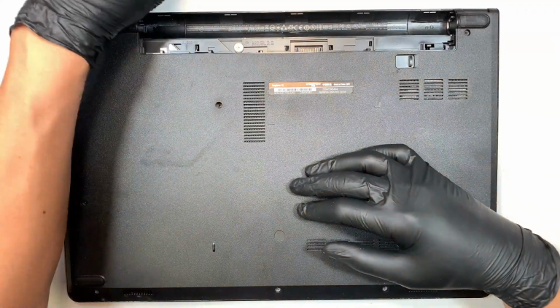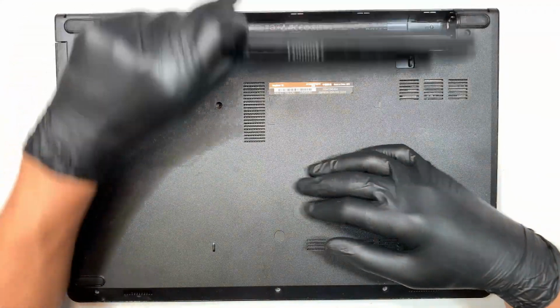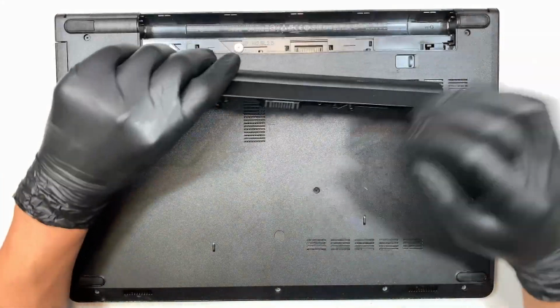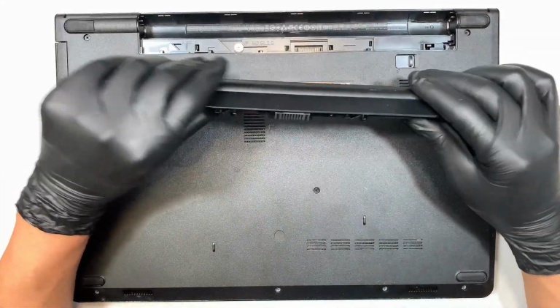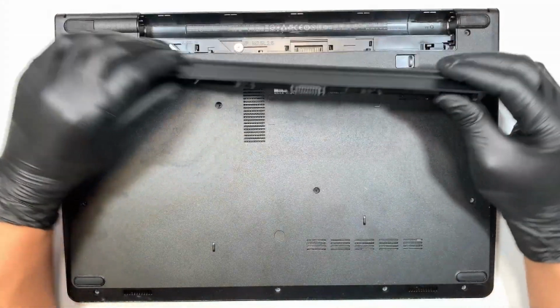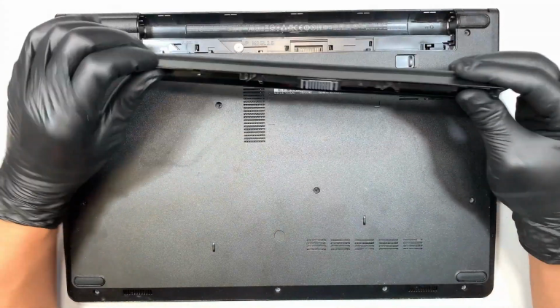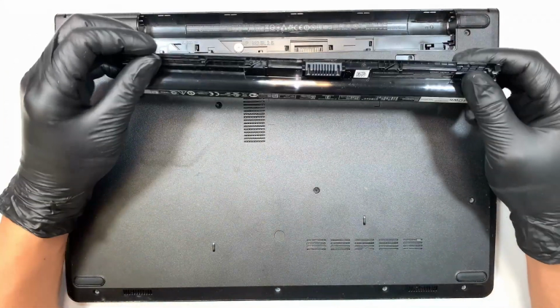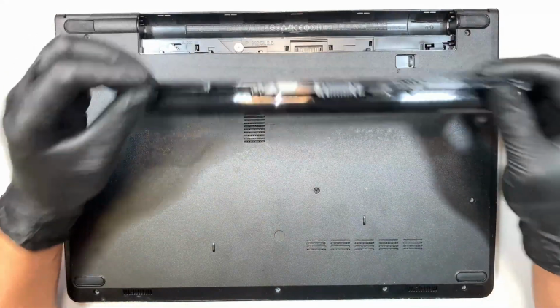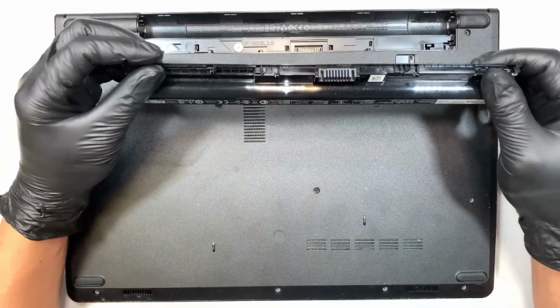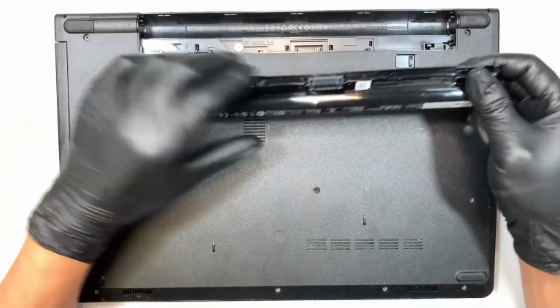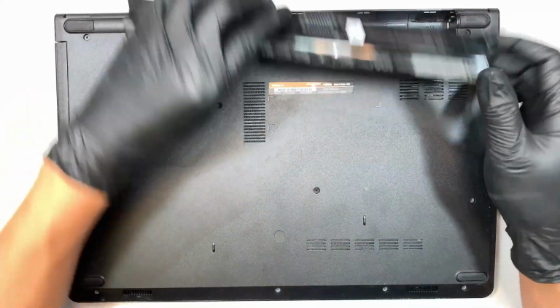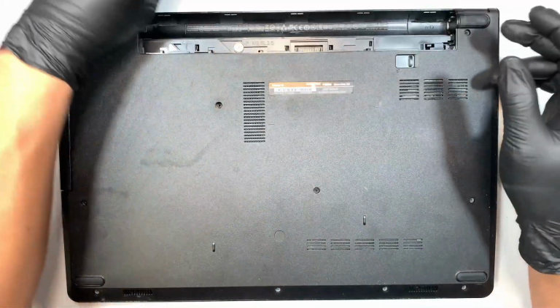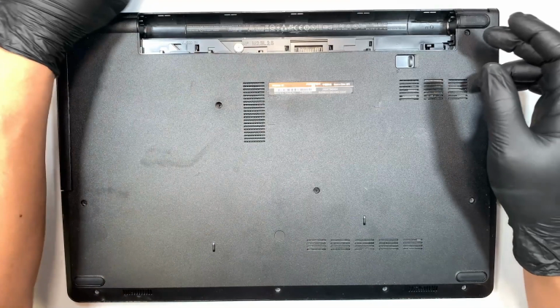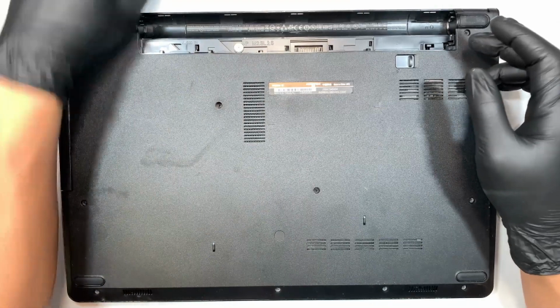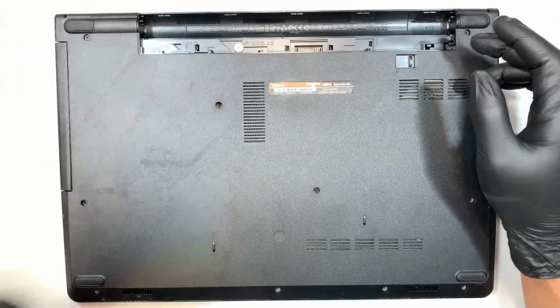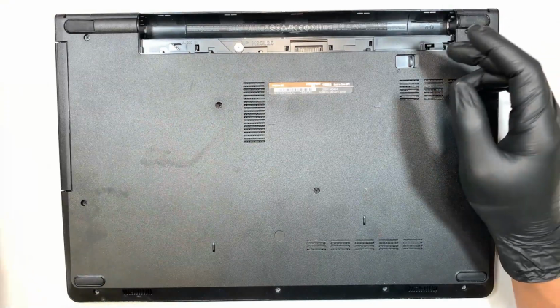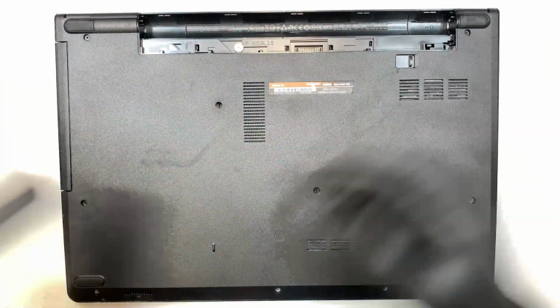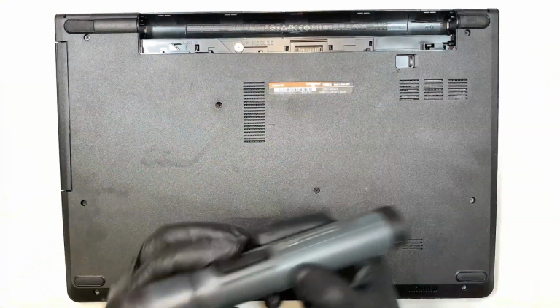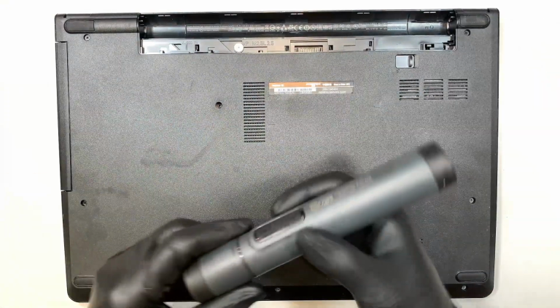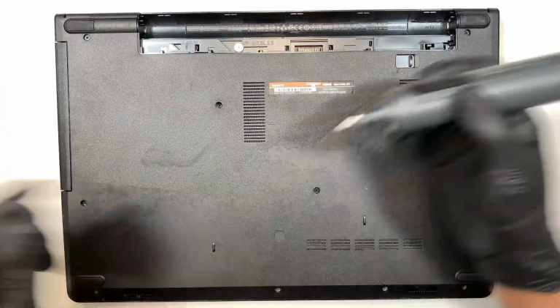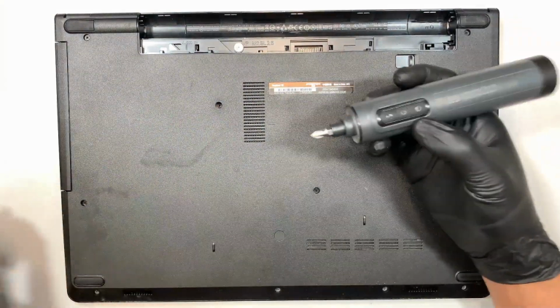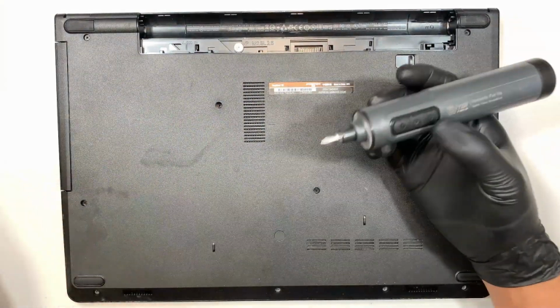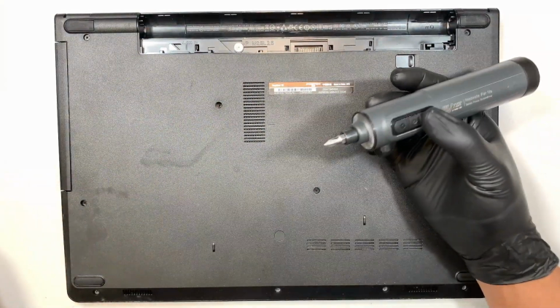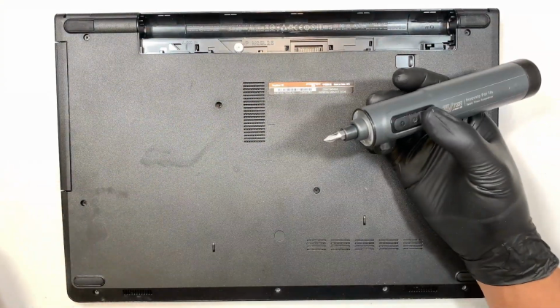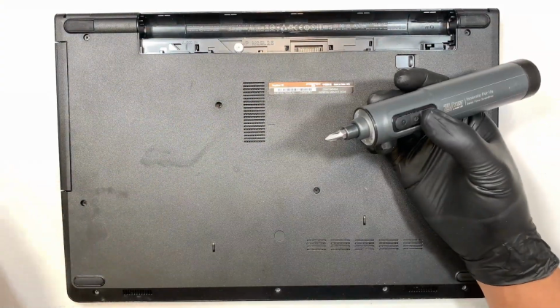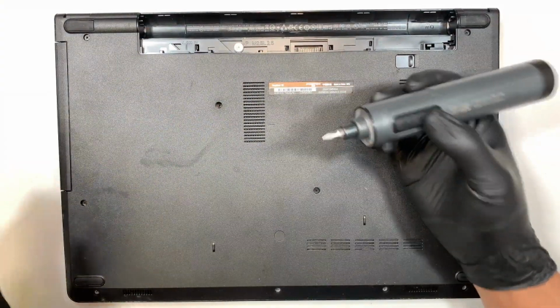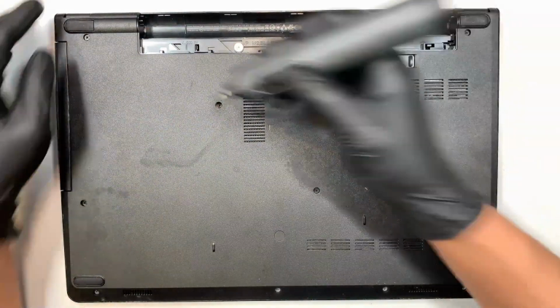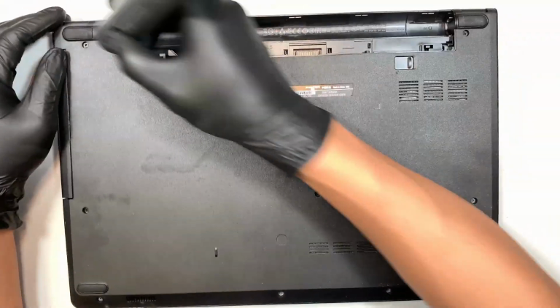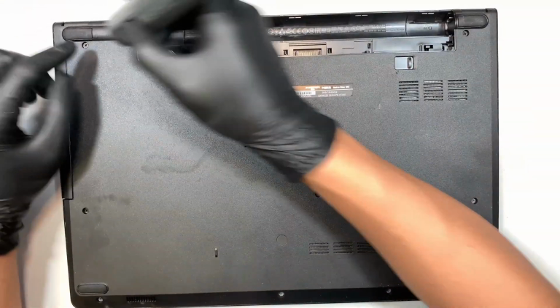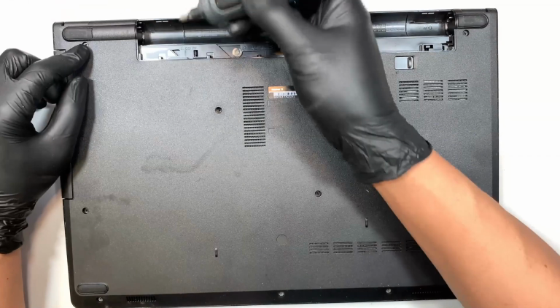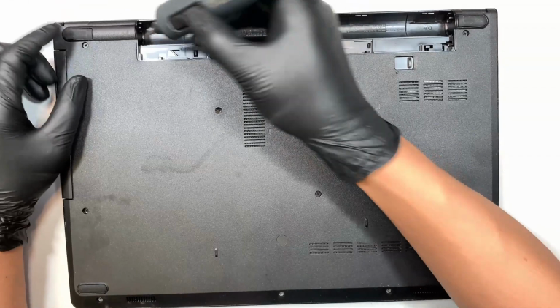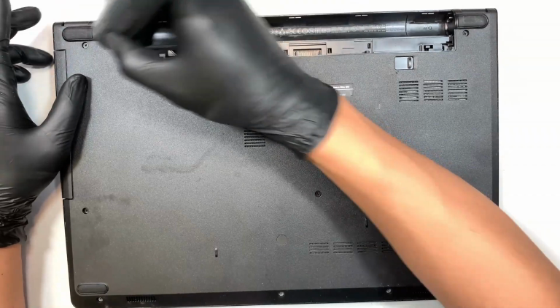The first thing I did was remove the battery. The next step is to go ahead and get a Phillips screwdriver and remove all the screws.